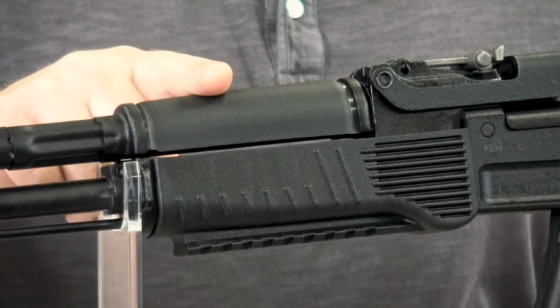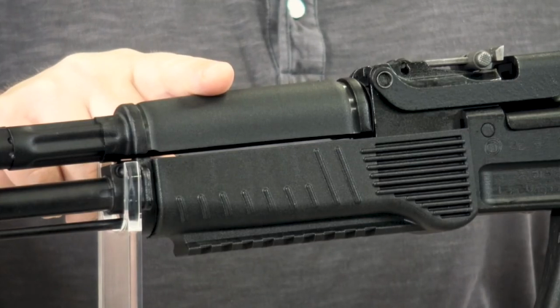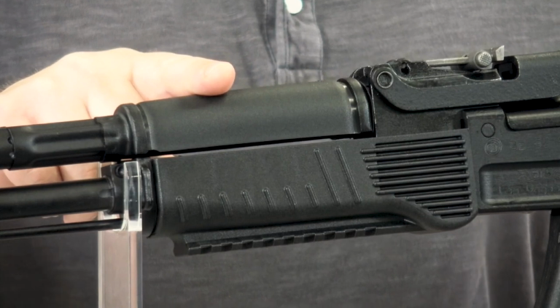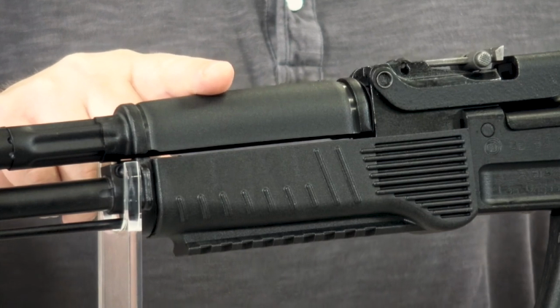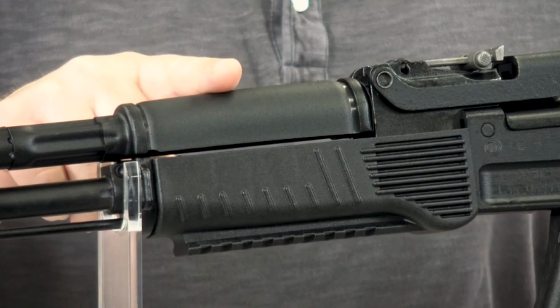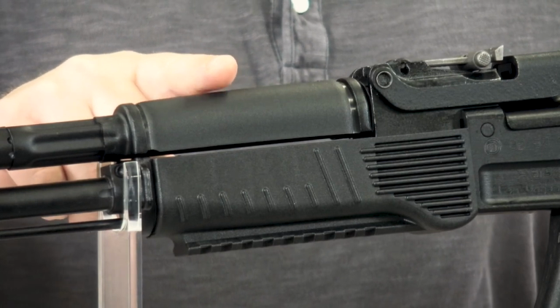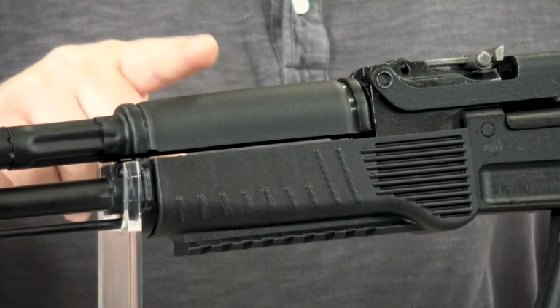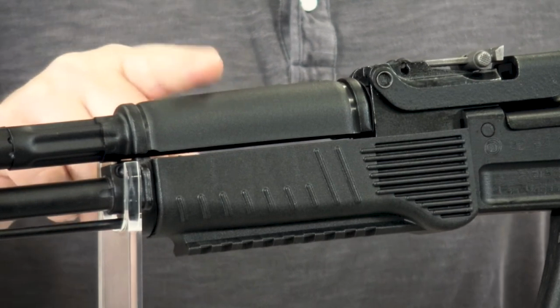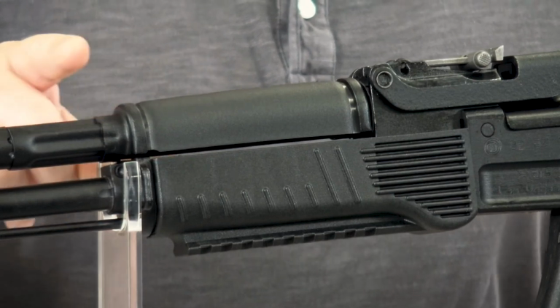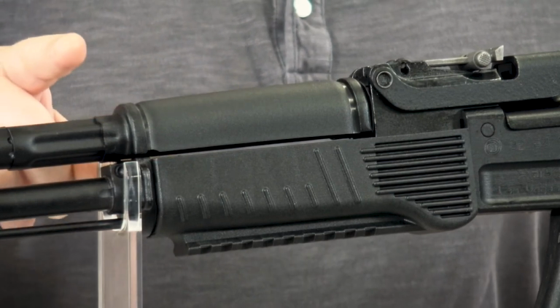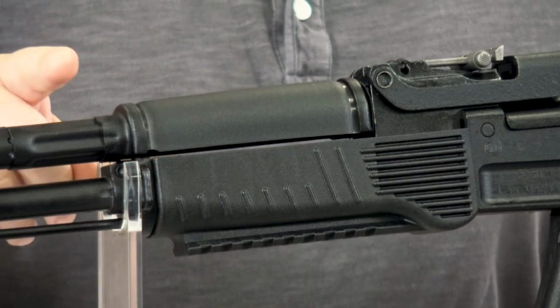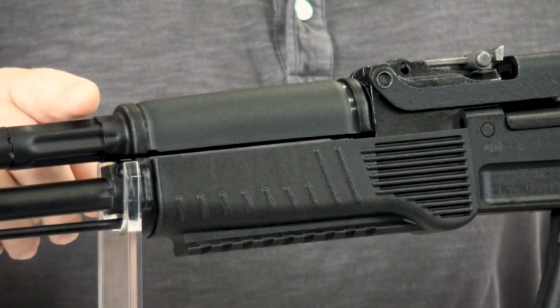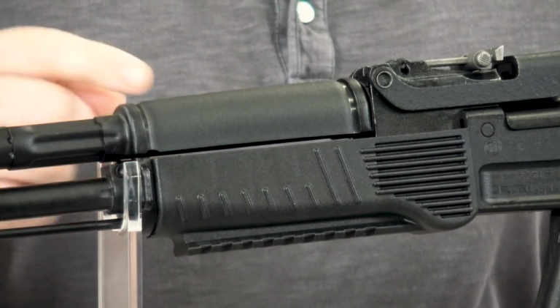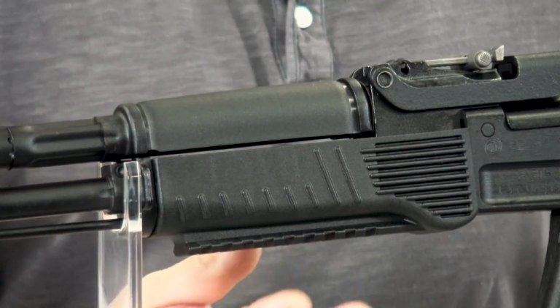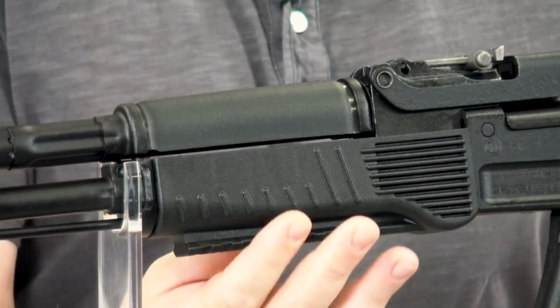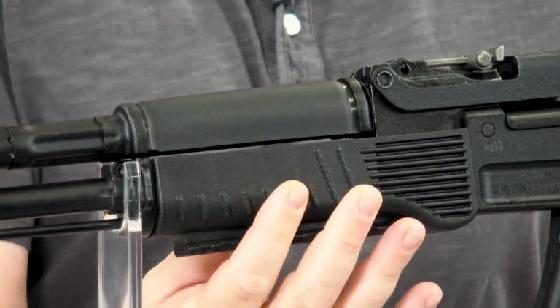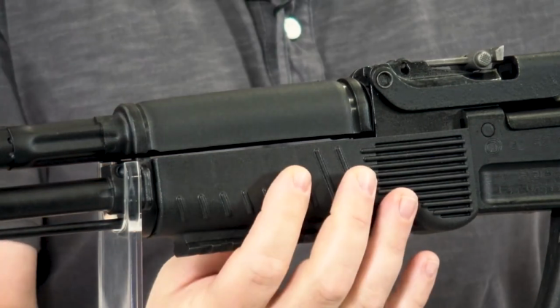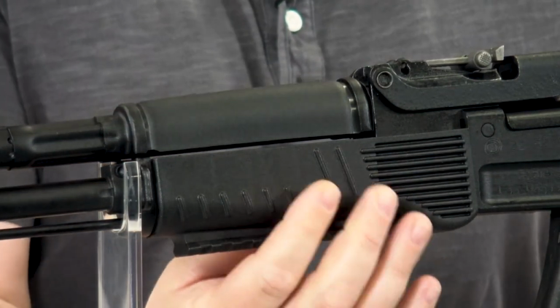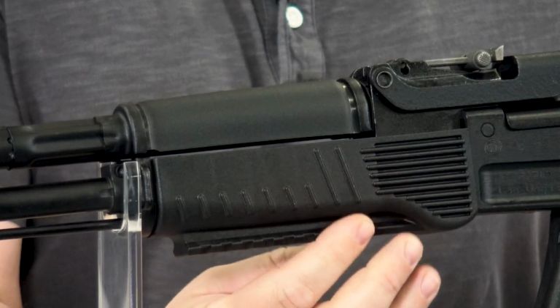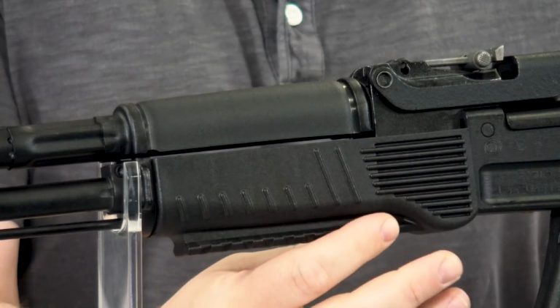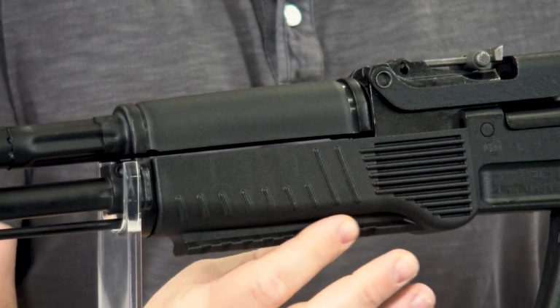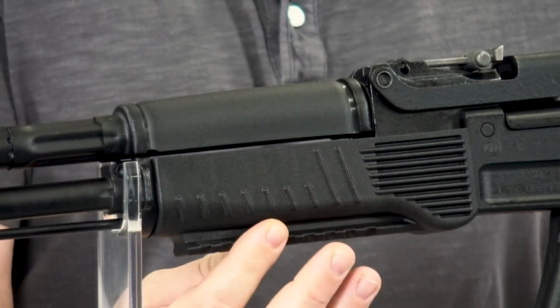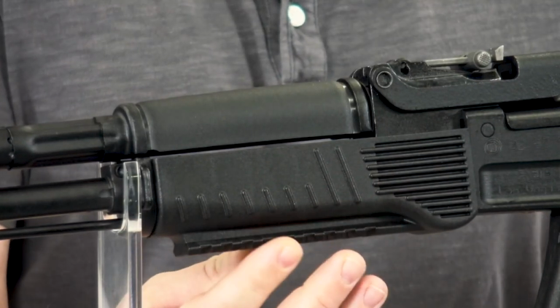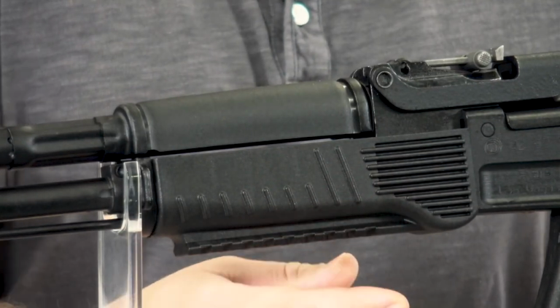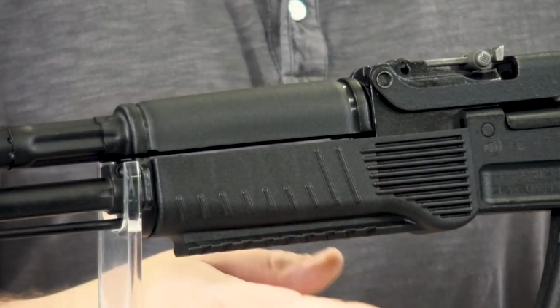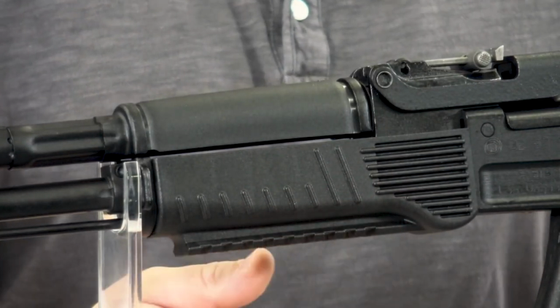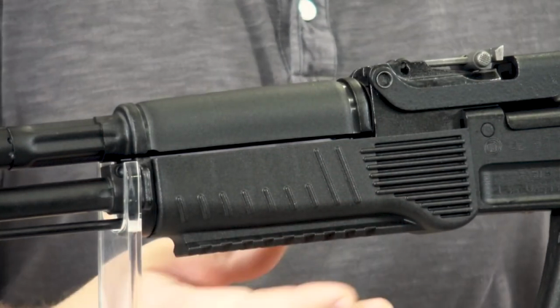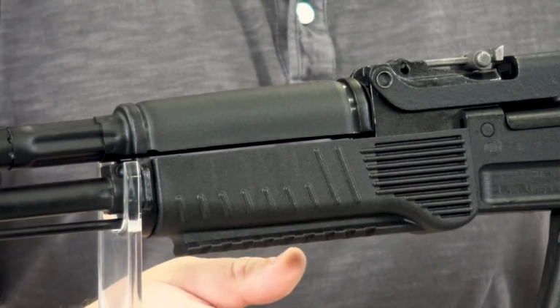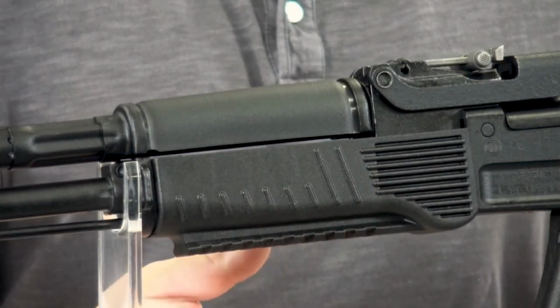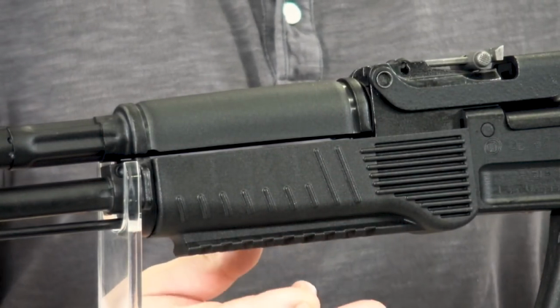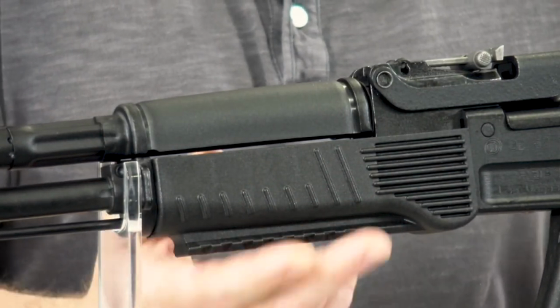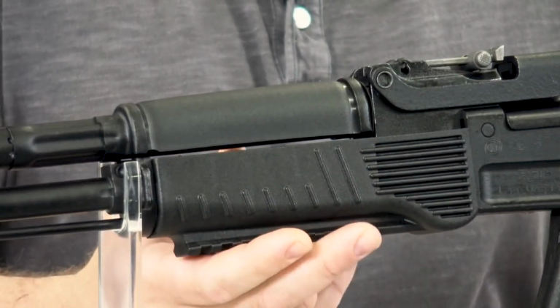This rifle features a standard upper handguard gas tube combination, while the lower handguard has a picatinny rail for attaching your lights, lasers, and accessories that you desire.